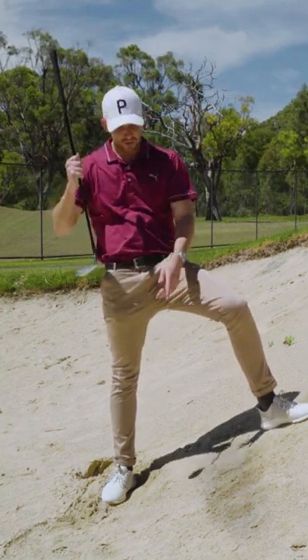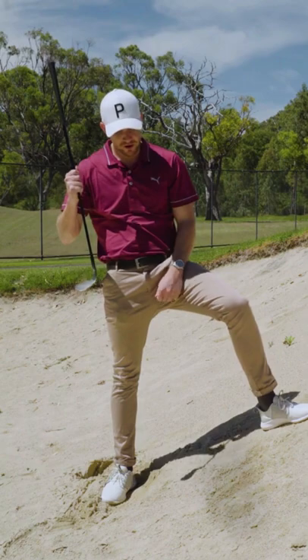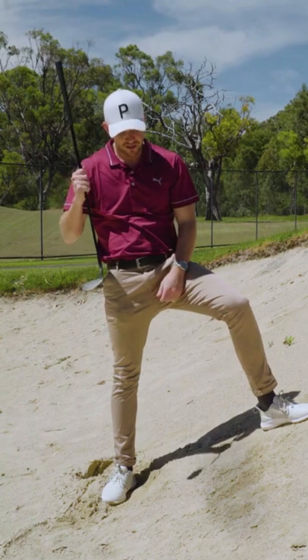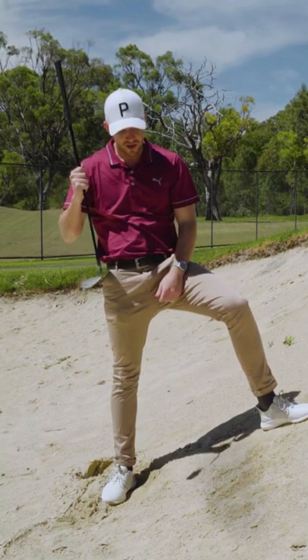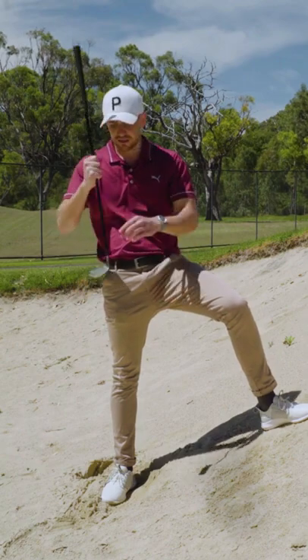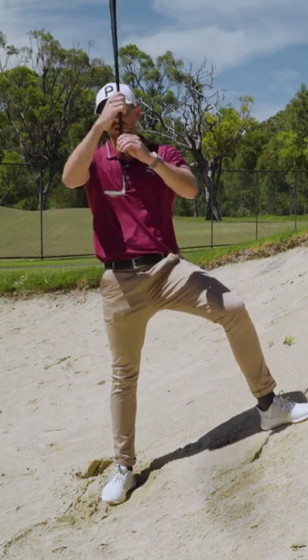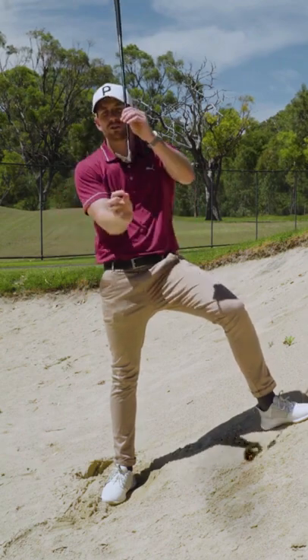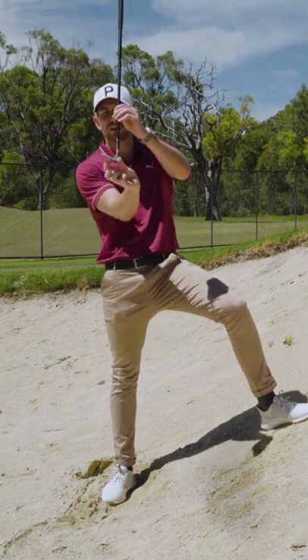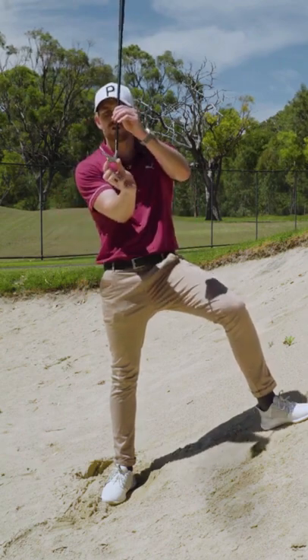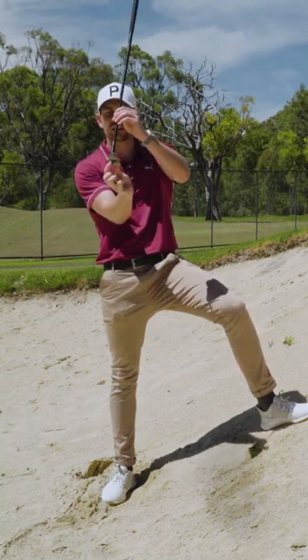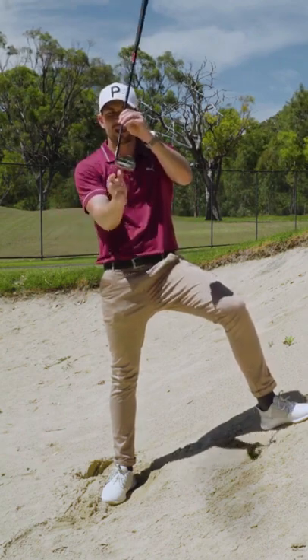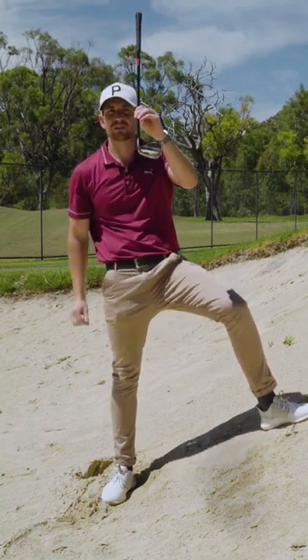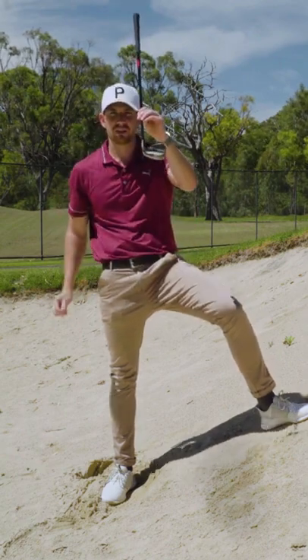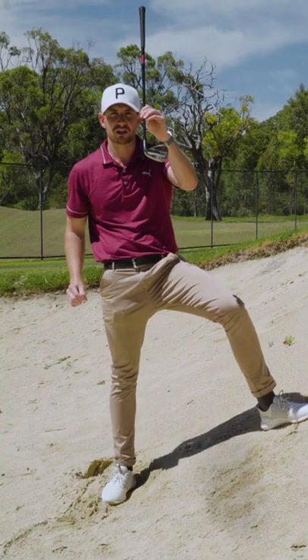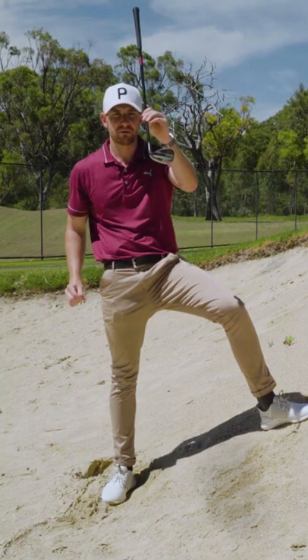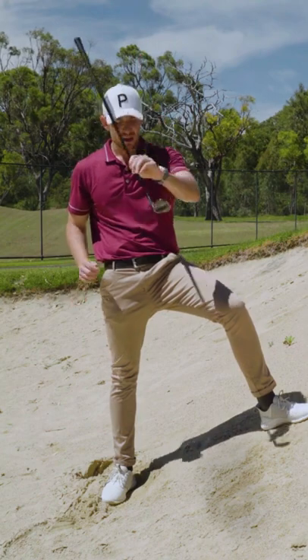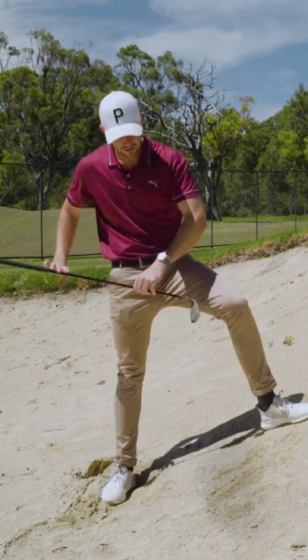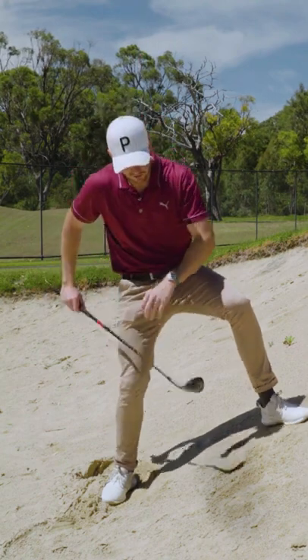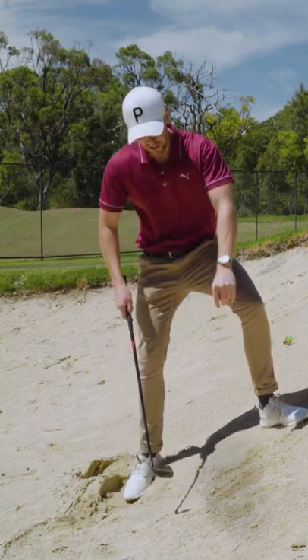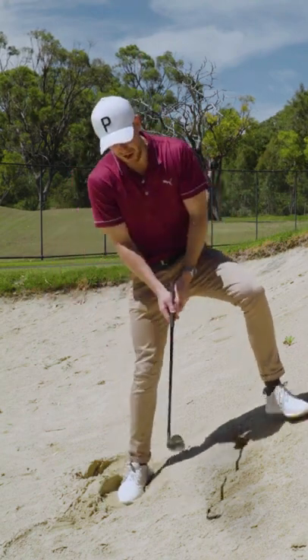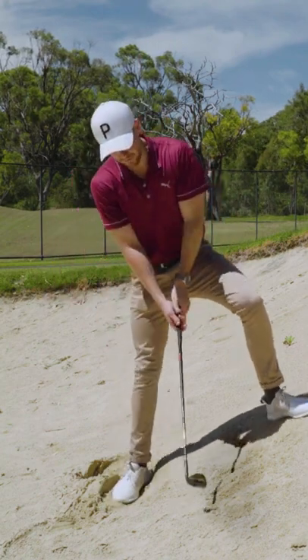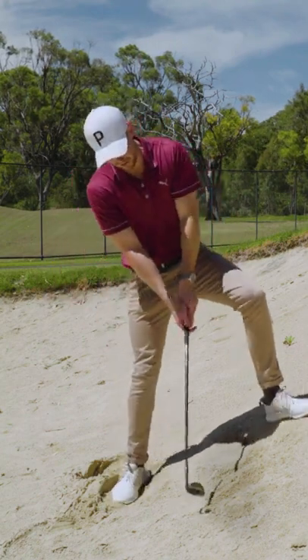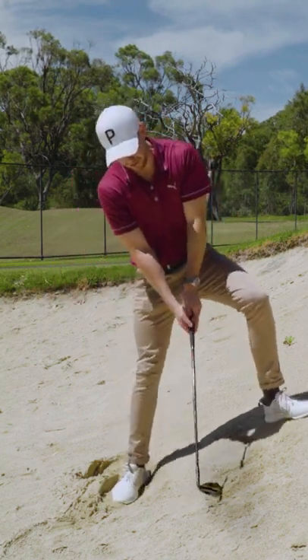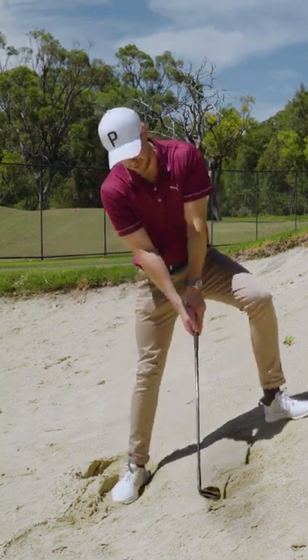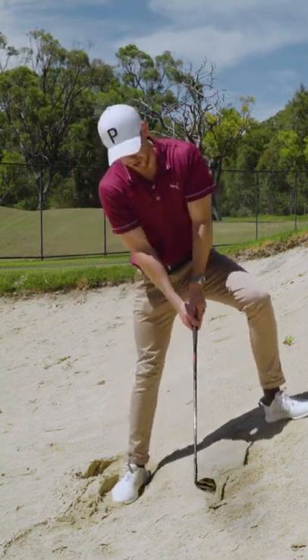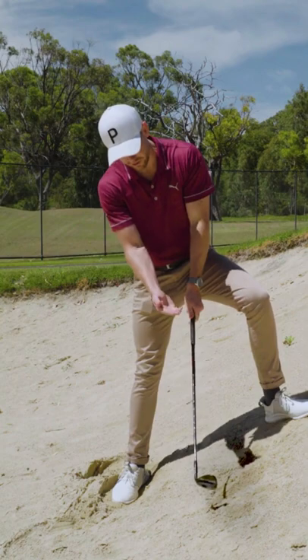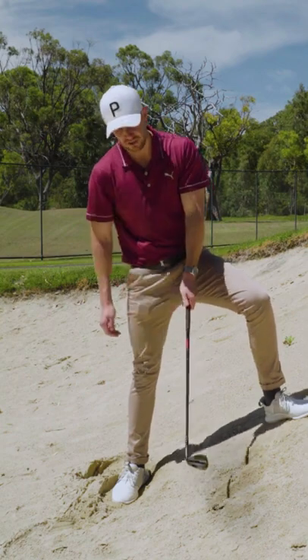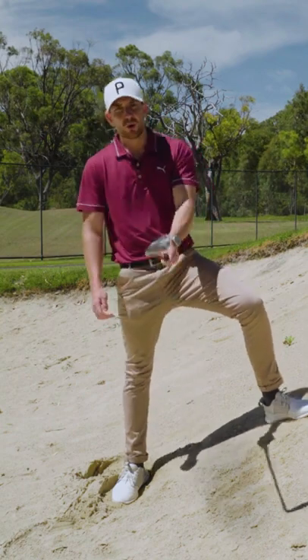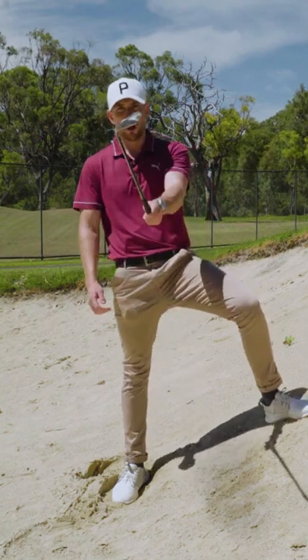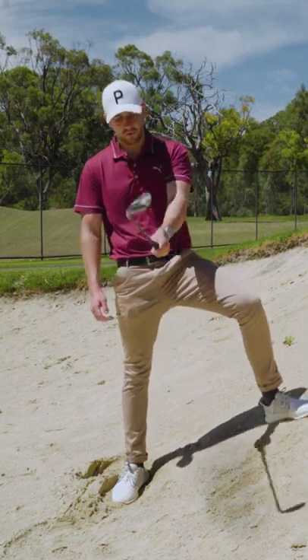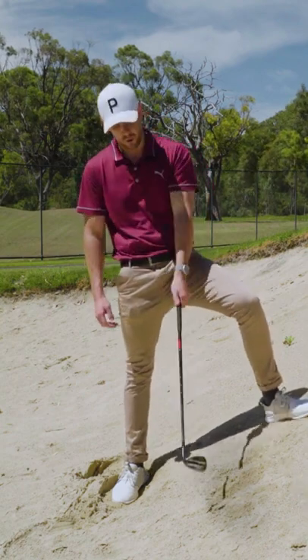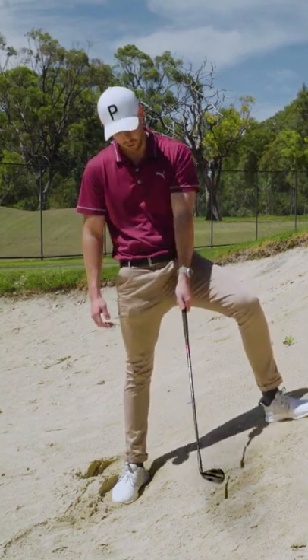But on a very severe lie like this, what you can do is actually turn the face inwards in this direction here. Now, it looks pretty intimidating the first couple of times that you set up to it and you actually look at the face or the toe of the golf club pointing at the ball.